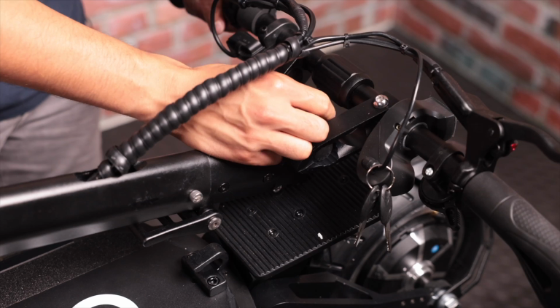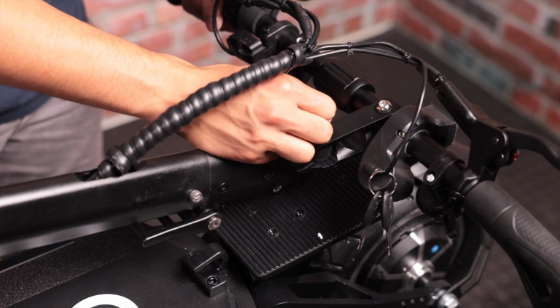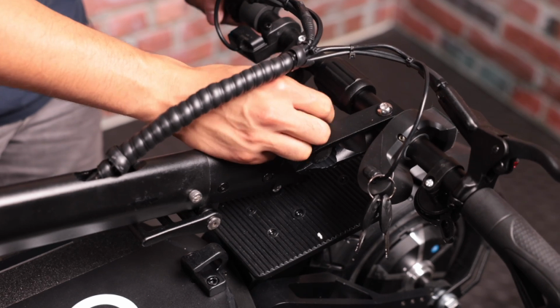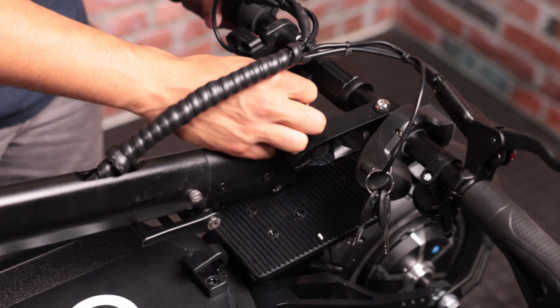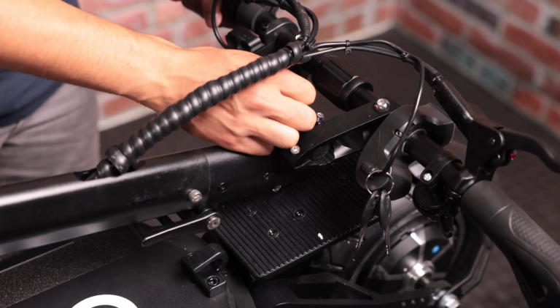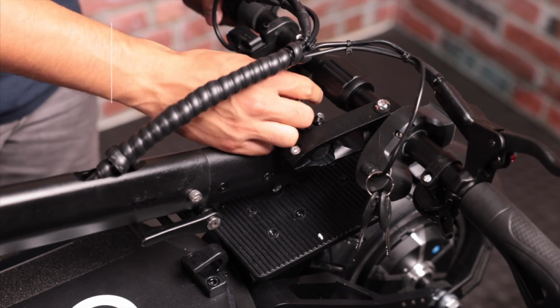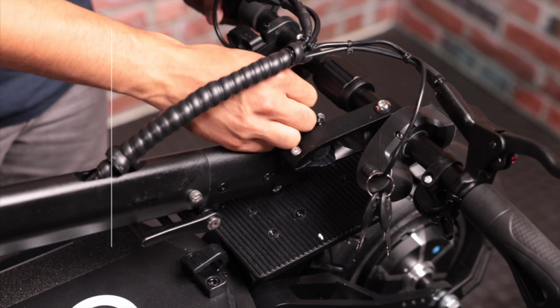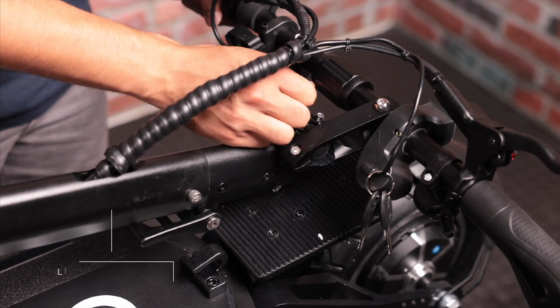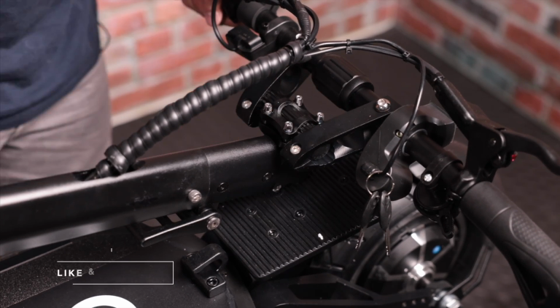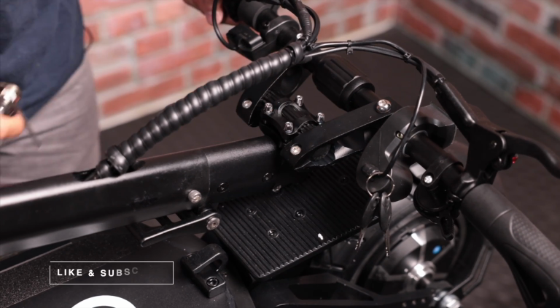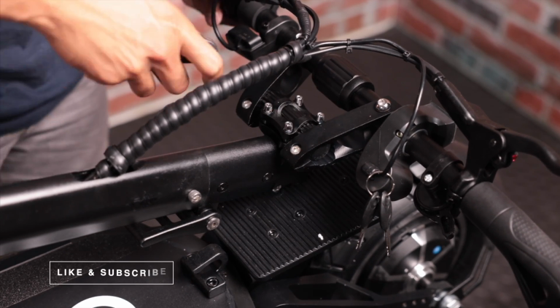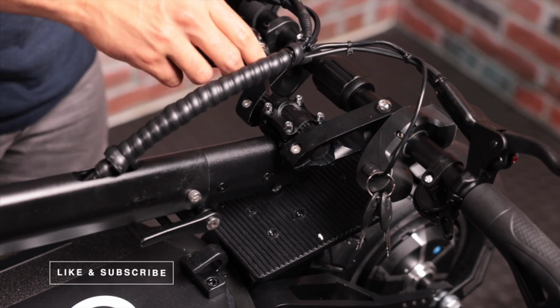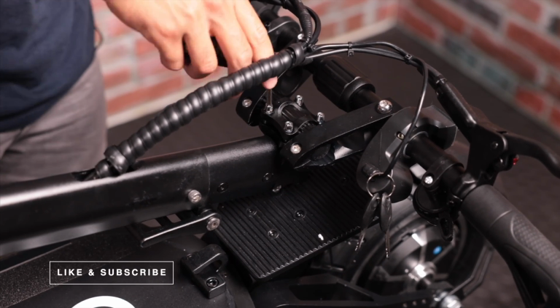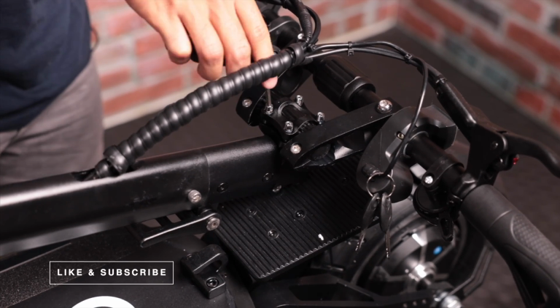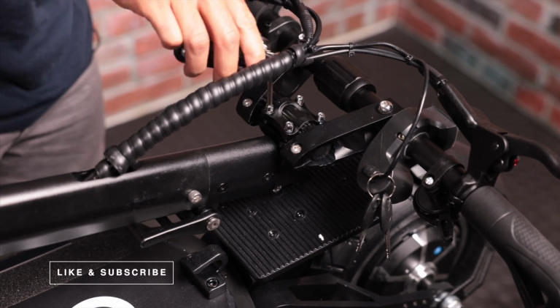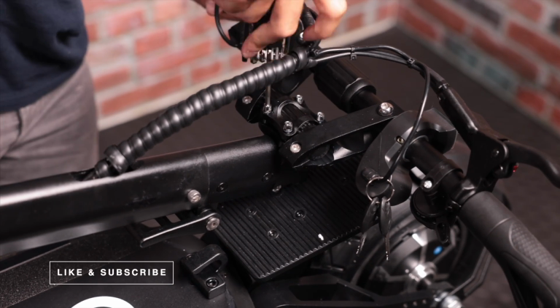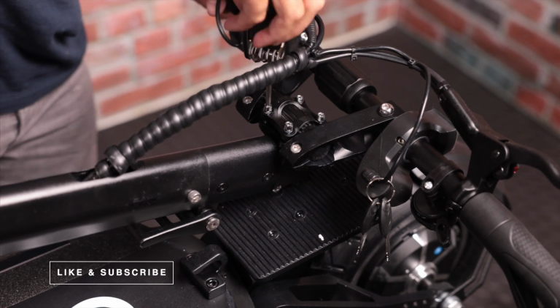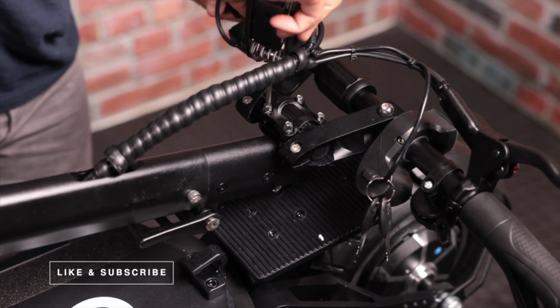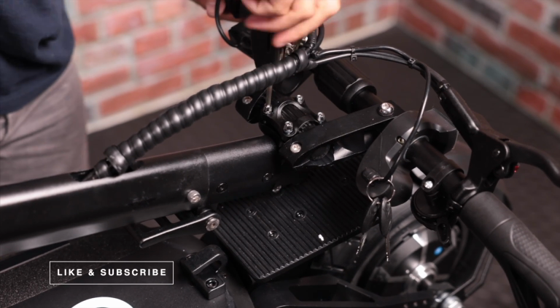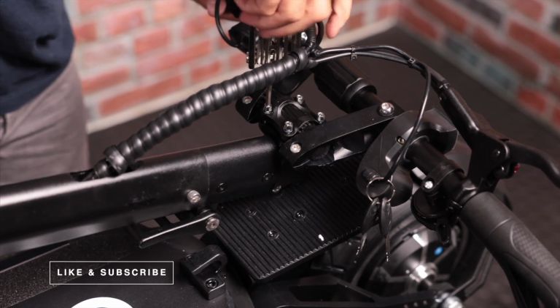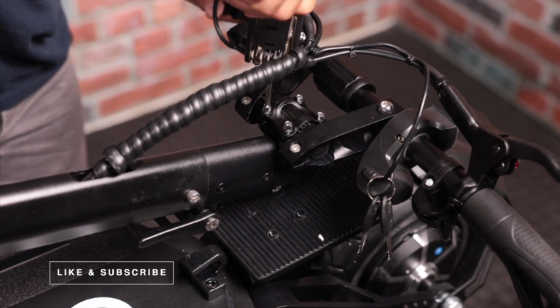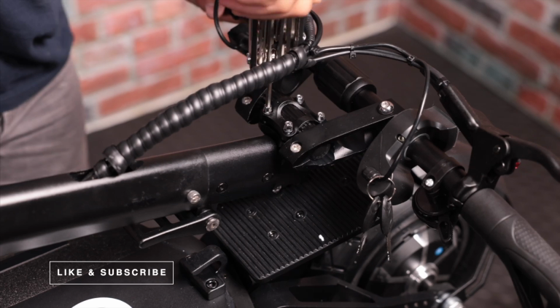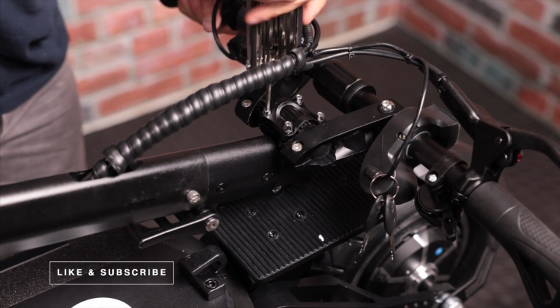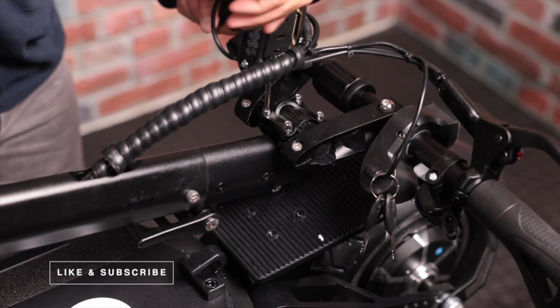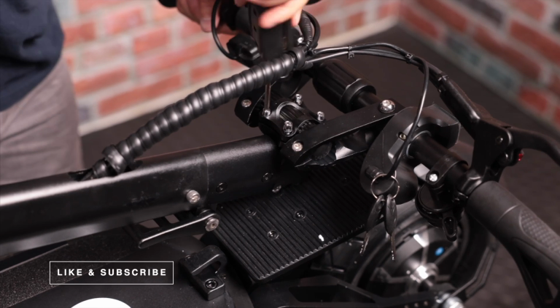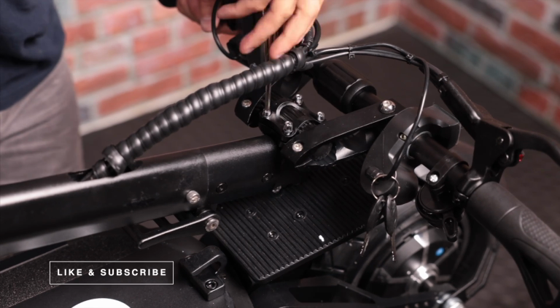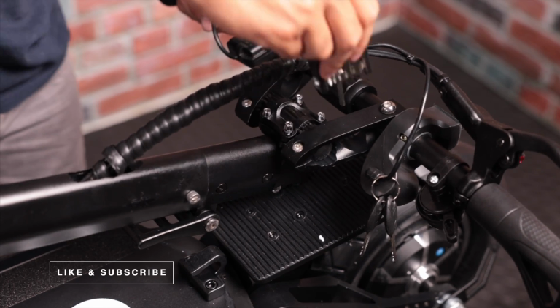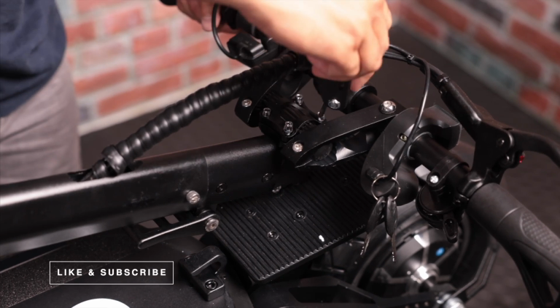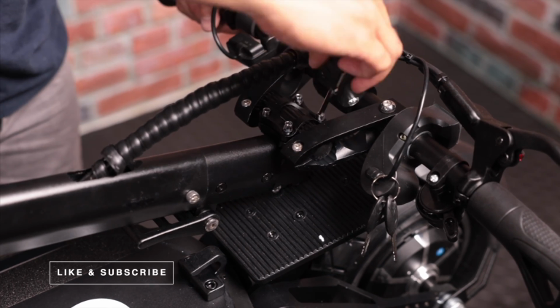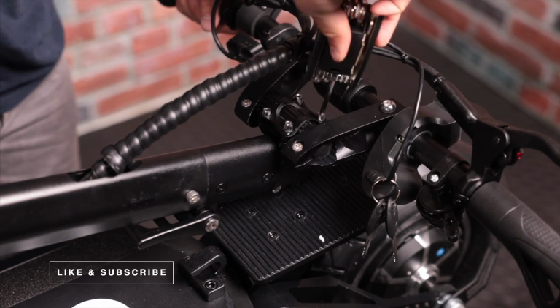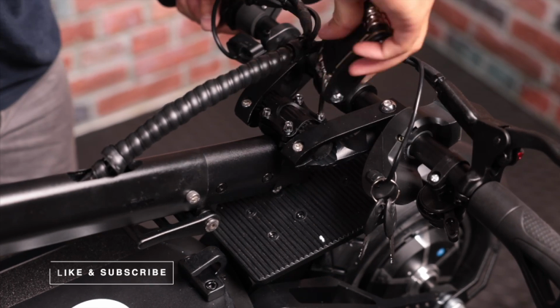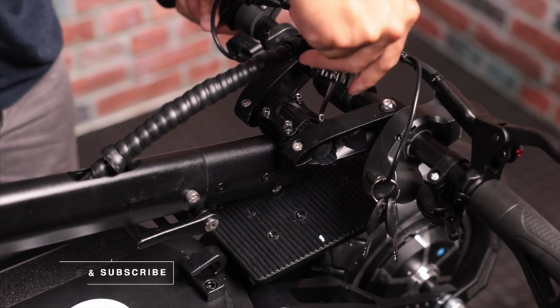Be sure to put all four screws back into place first before fully tightening them in a star pattern. This will ensure the handlebars sit evenly and securely.